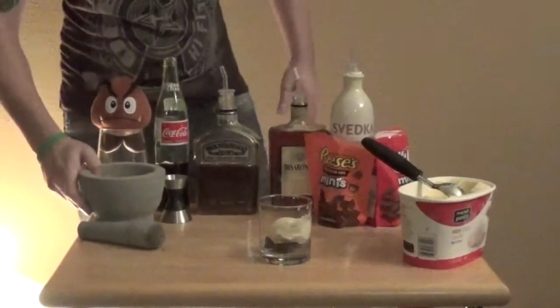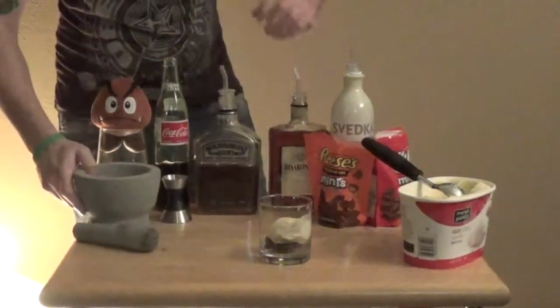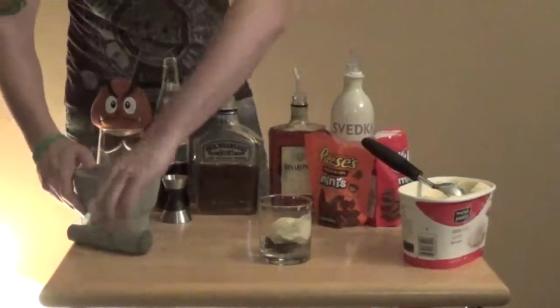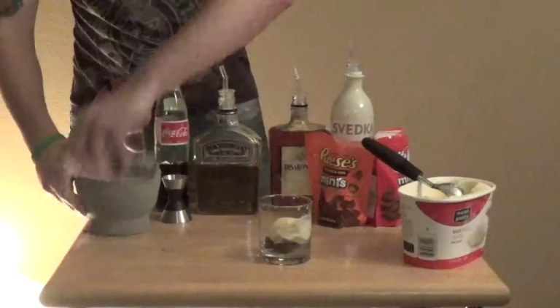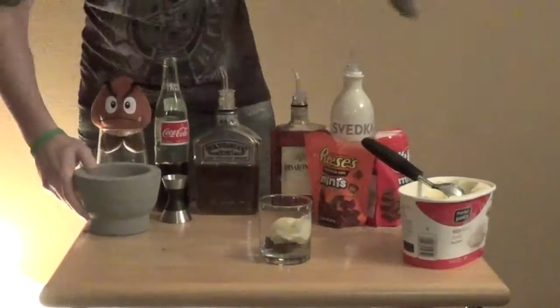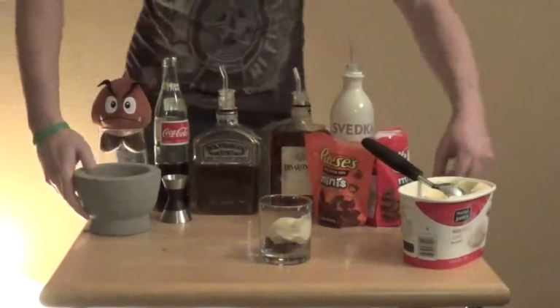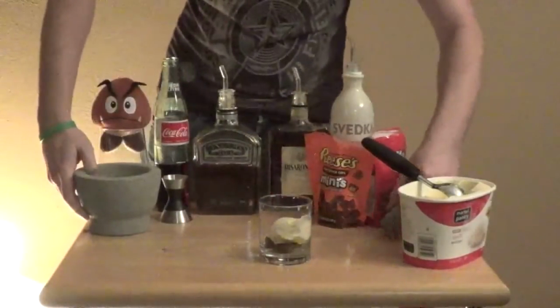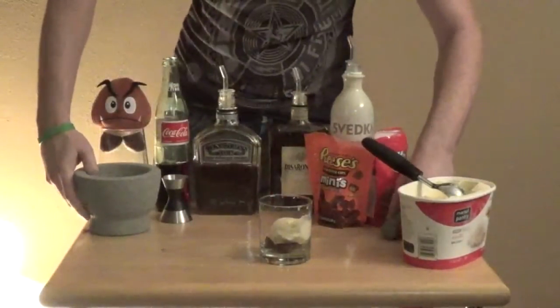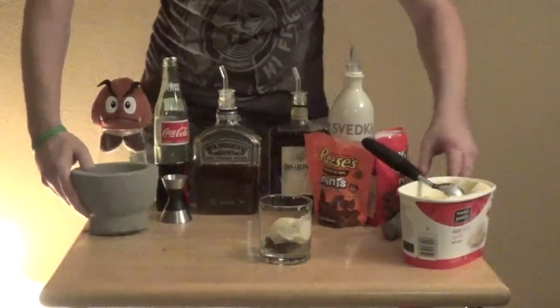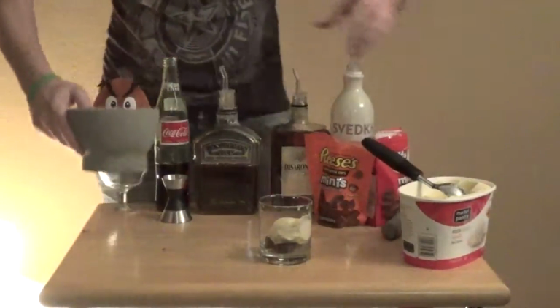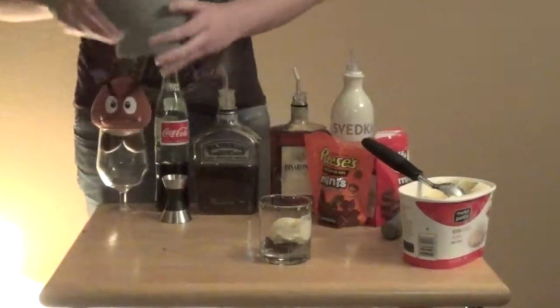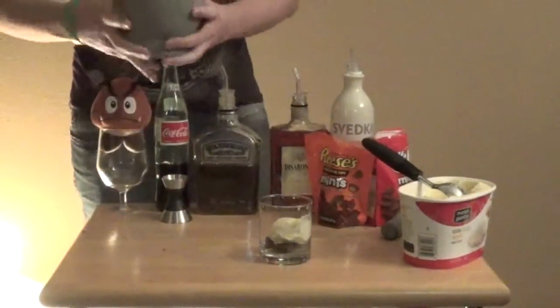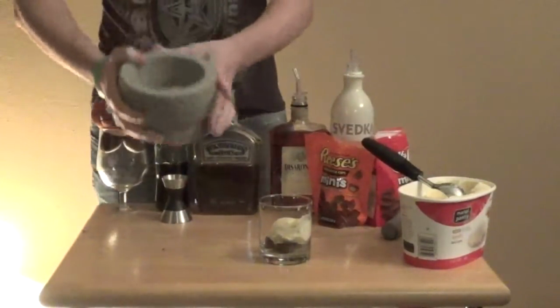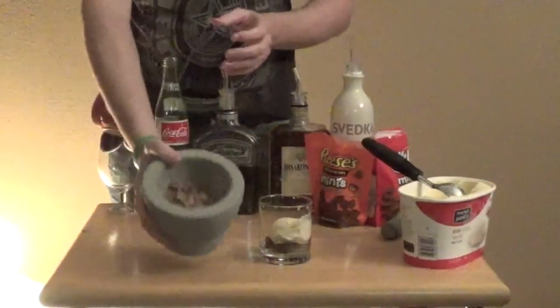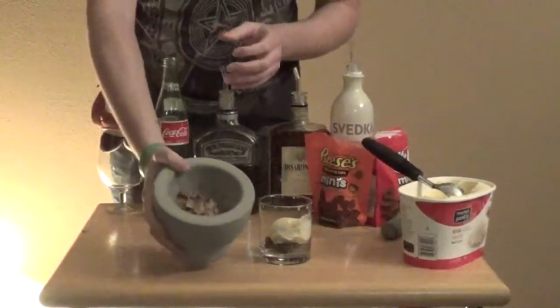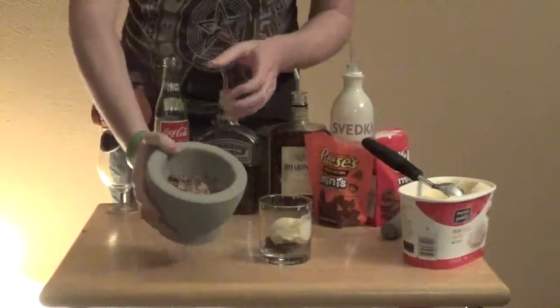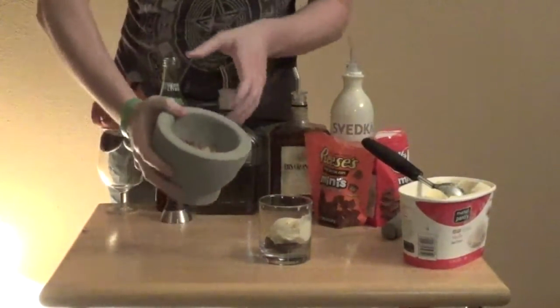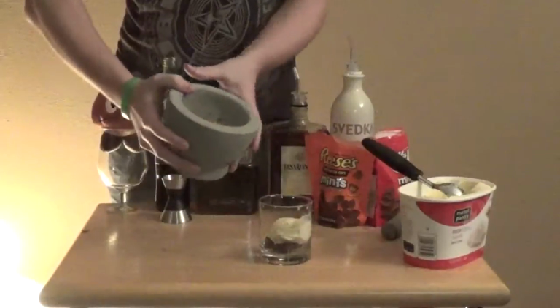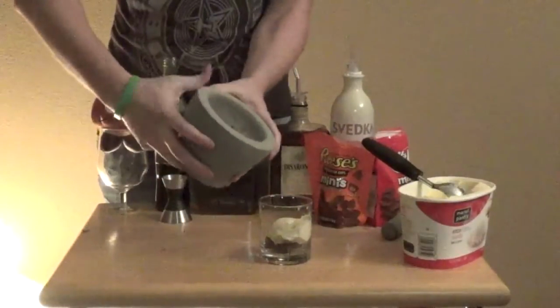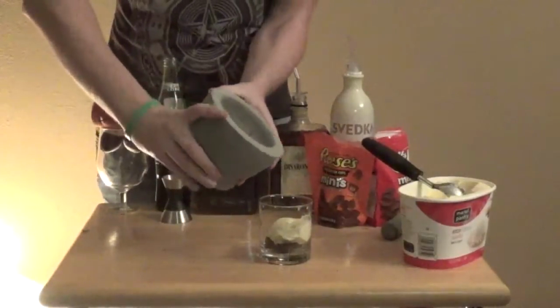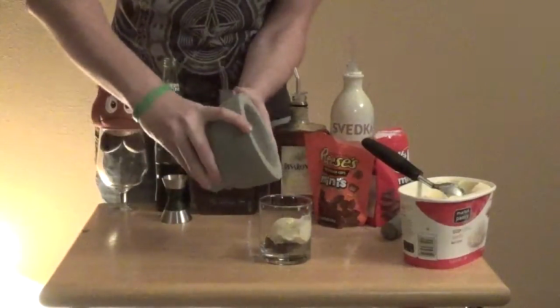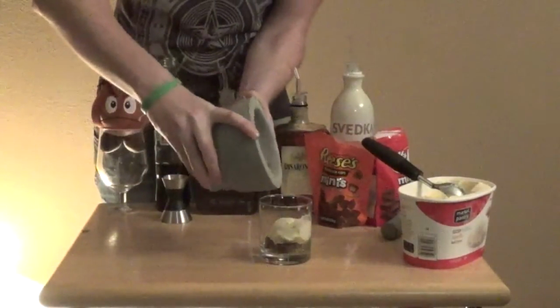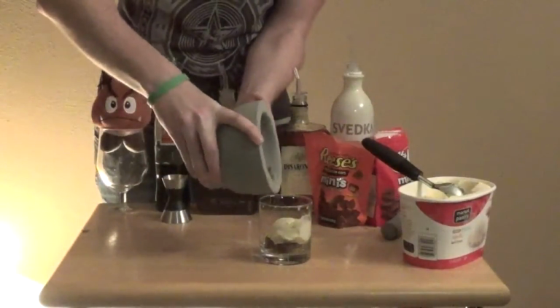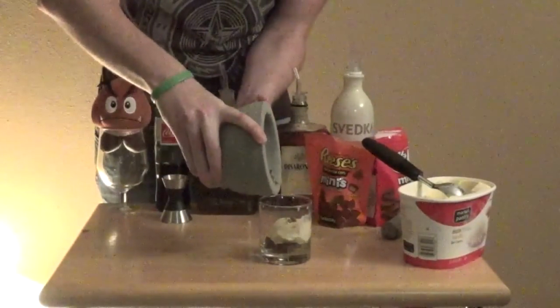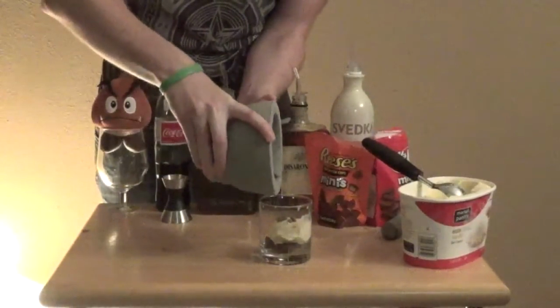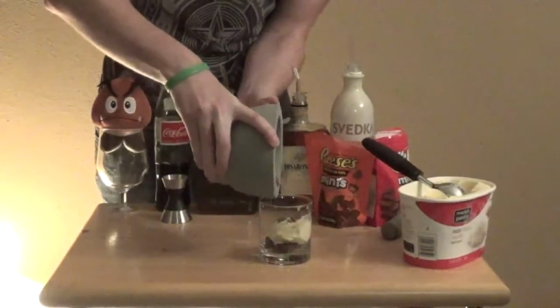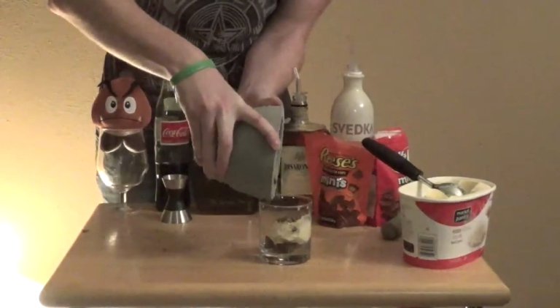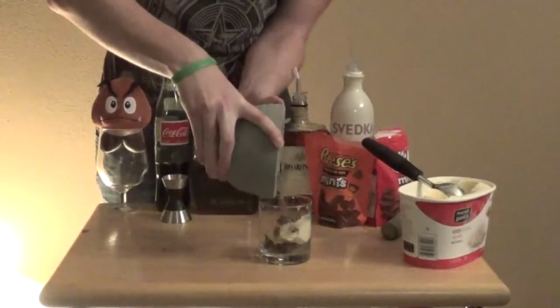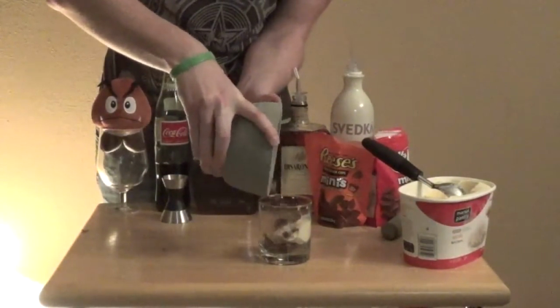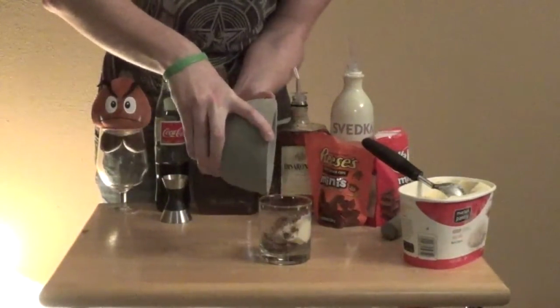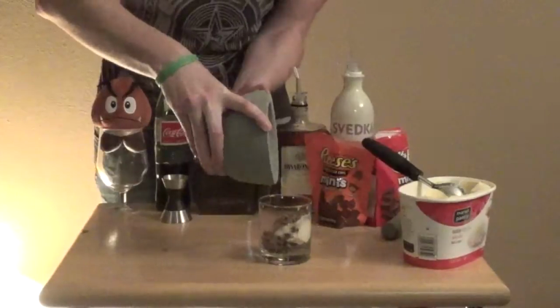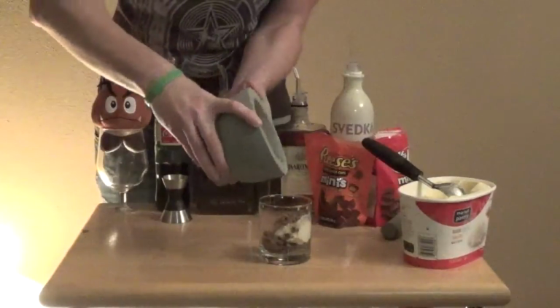And then take the Kit Kat Minis — I've crushed them up in a mortar — and just kind of sprinkle those on top of the ice cream. Like so.